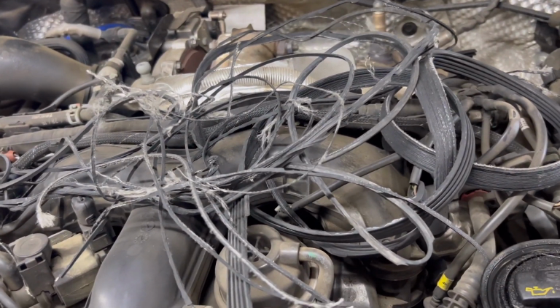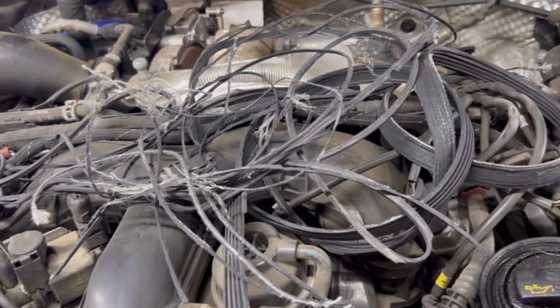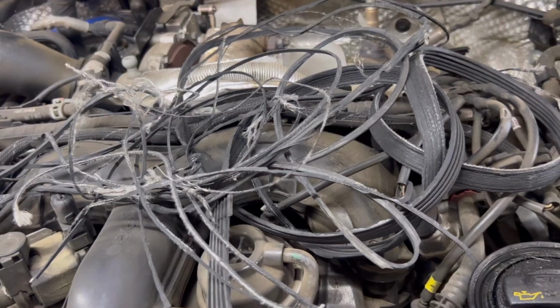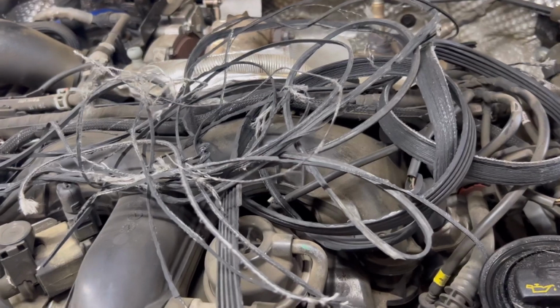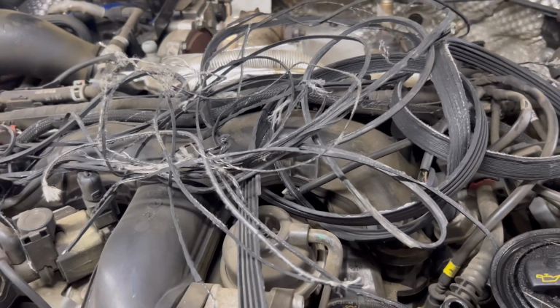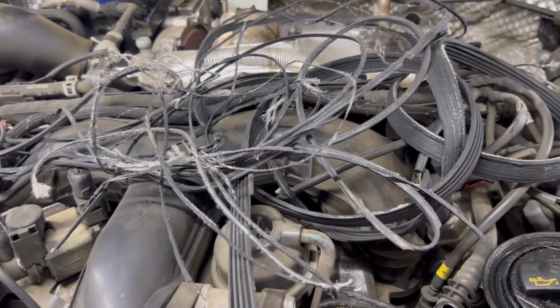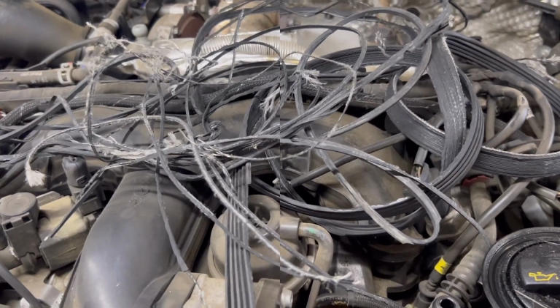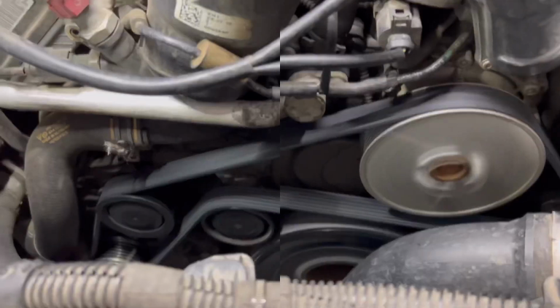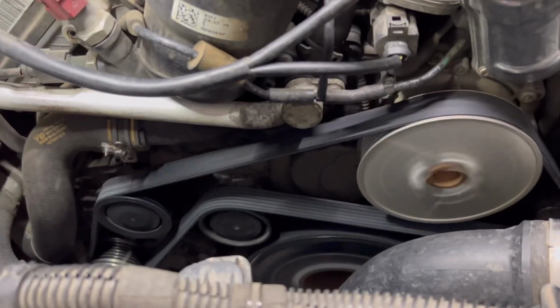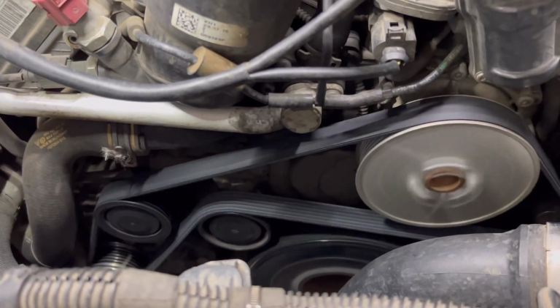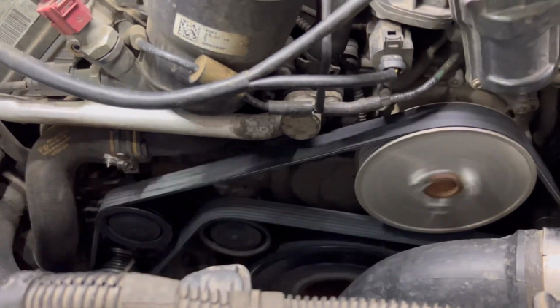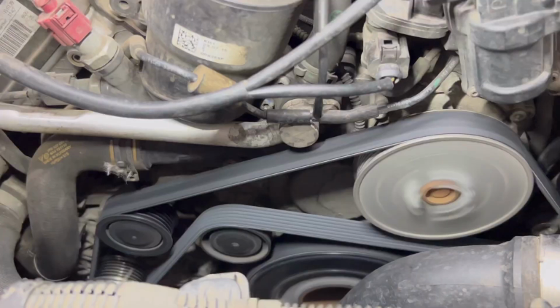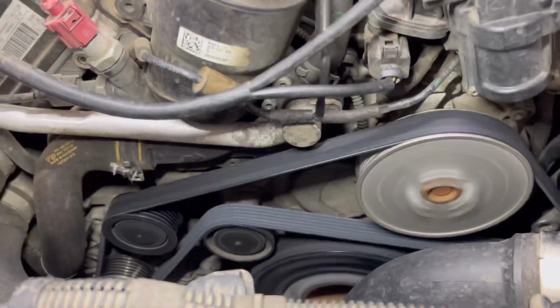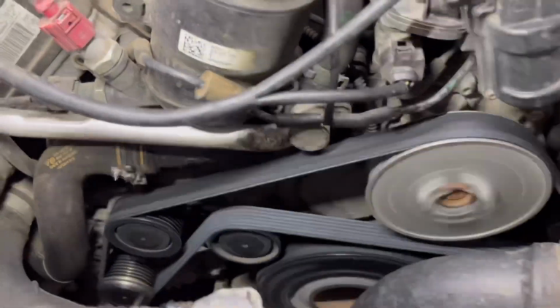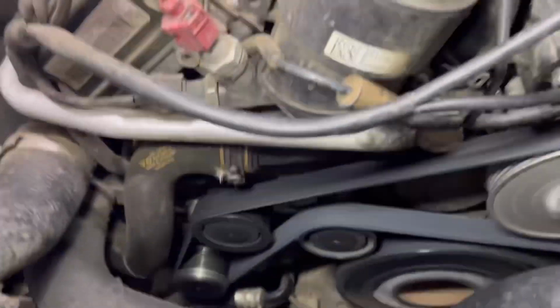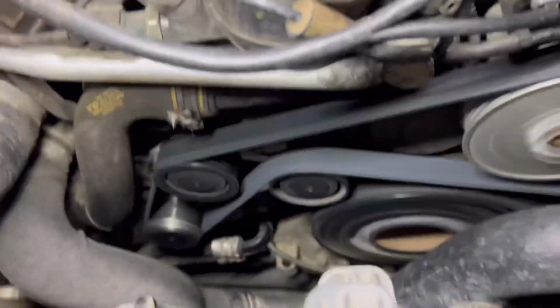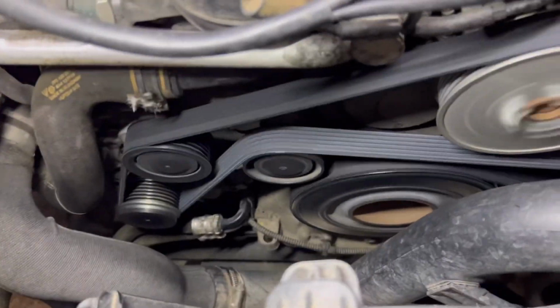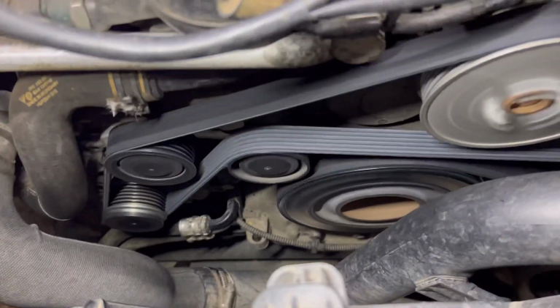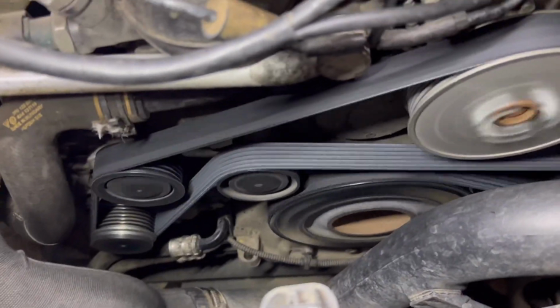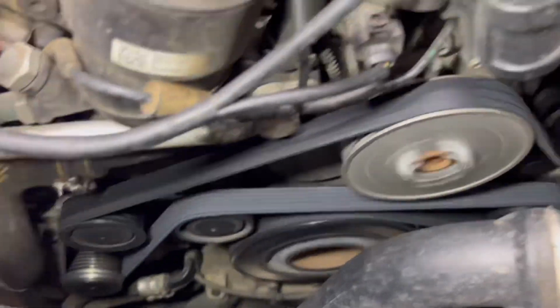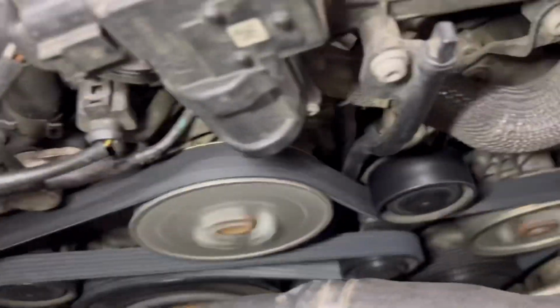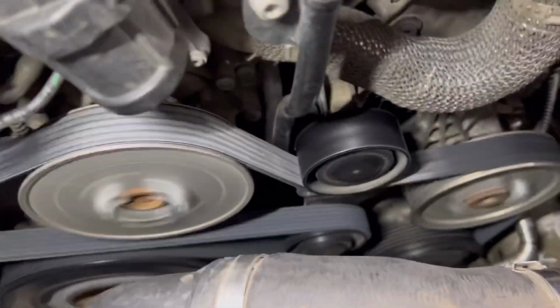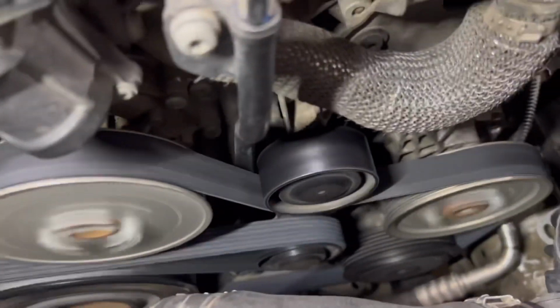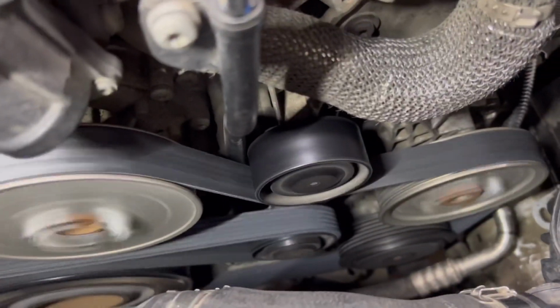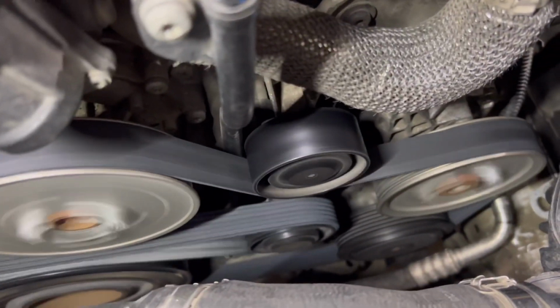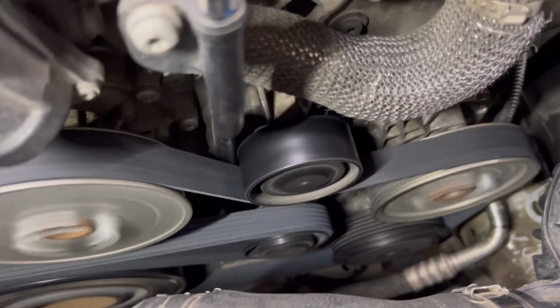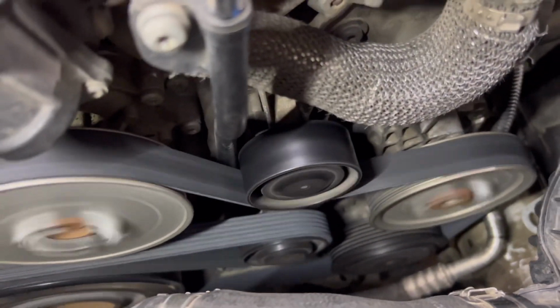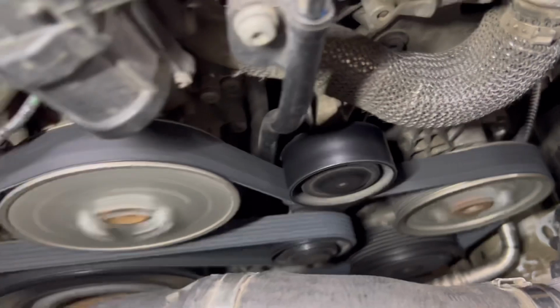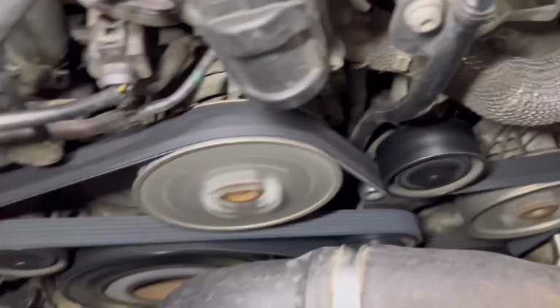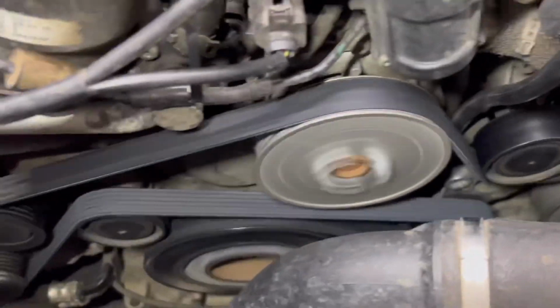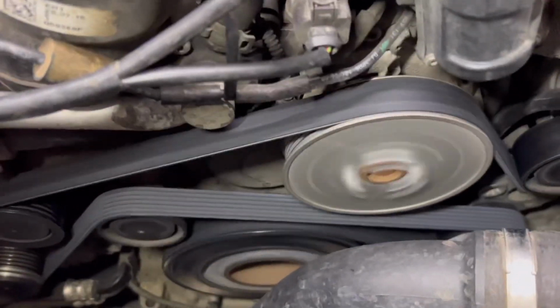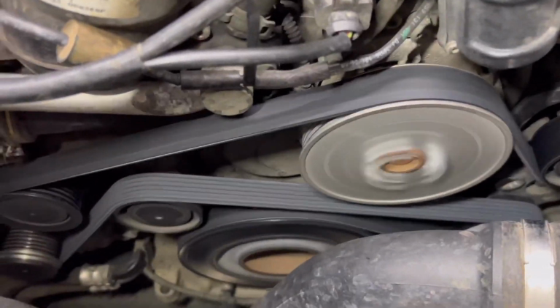I'll bring you back when the new belt's on and we're running. Part three, guys — she's back, she's running. Everything is beautiful. Belt on.